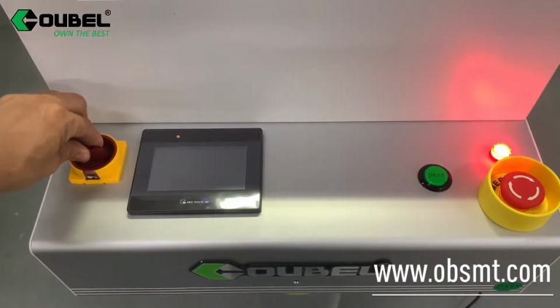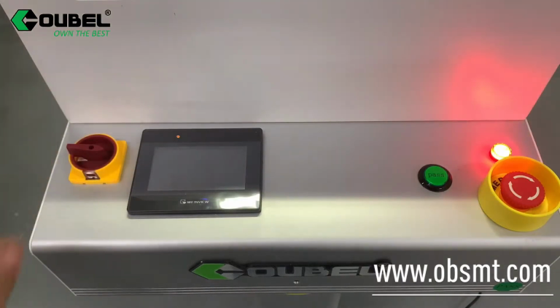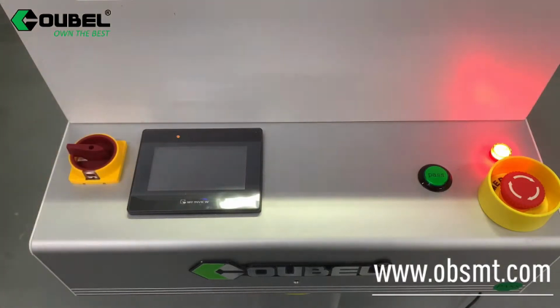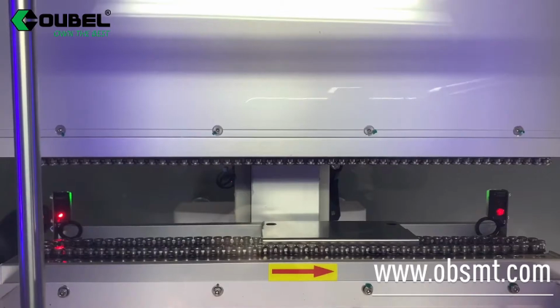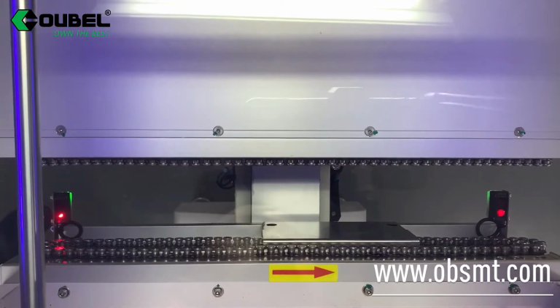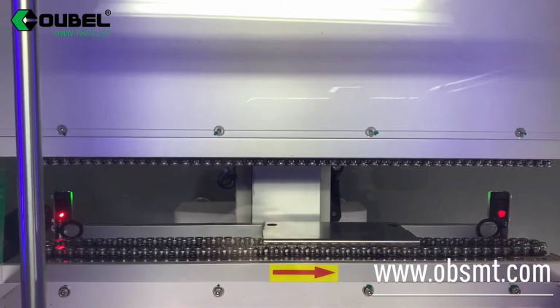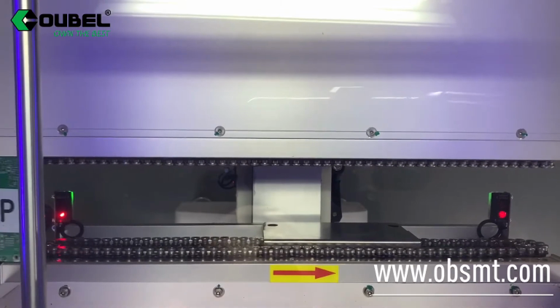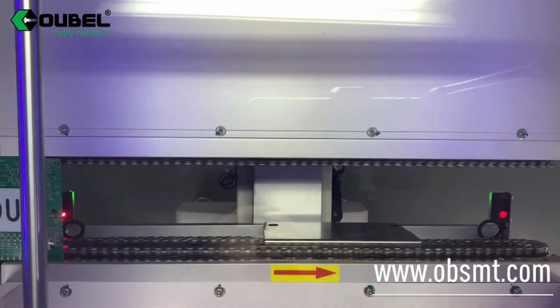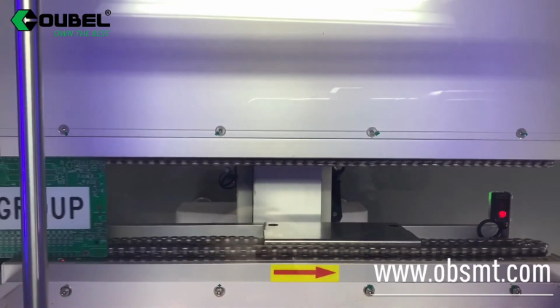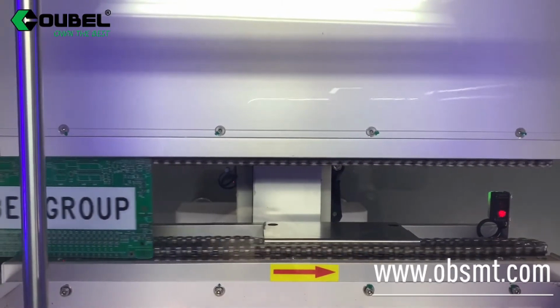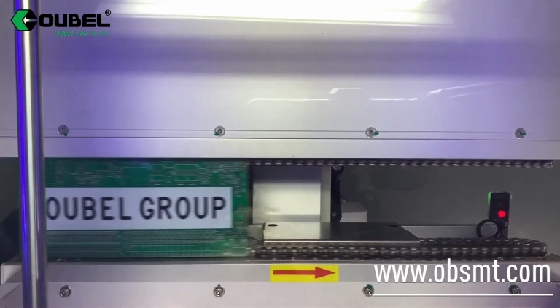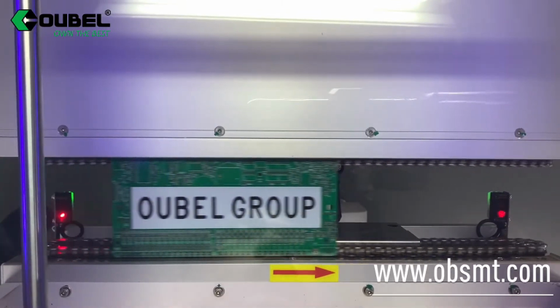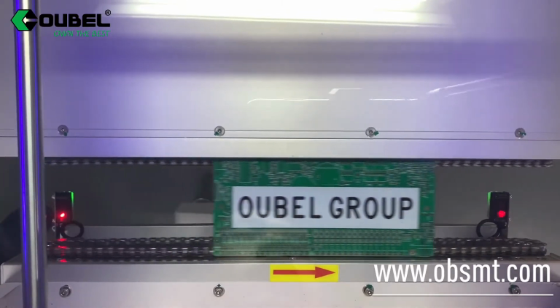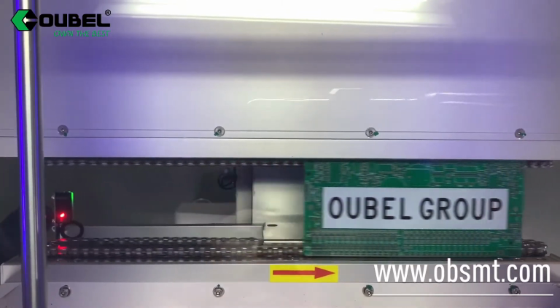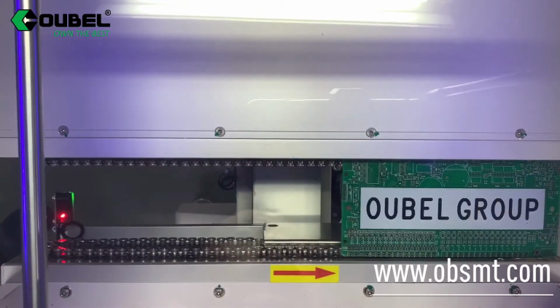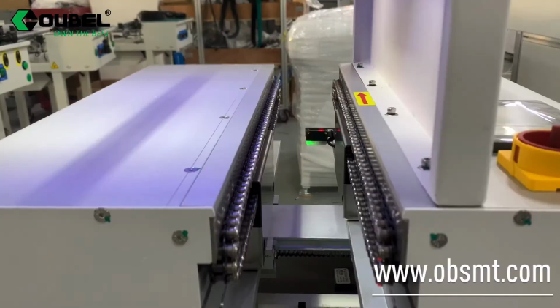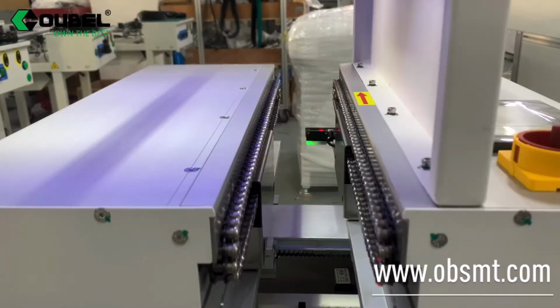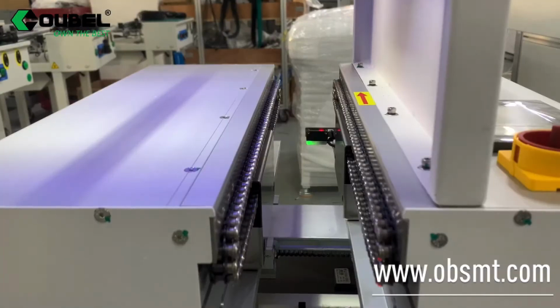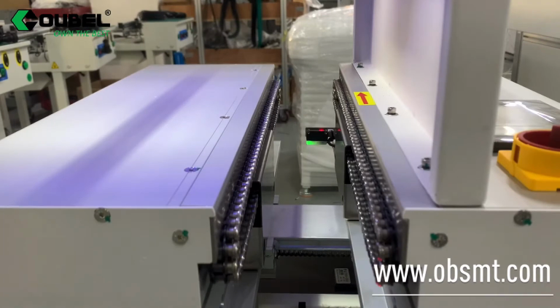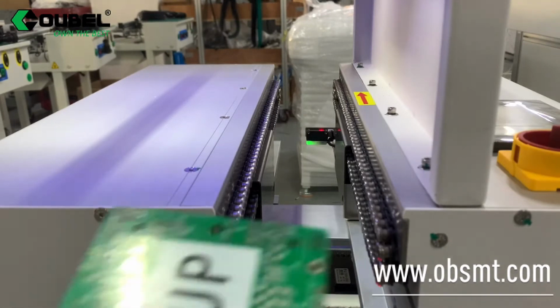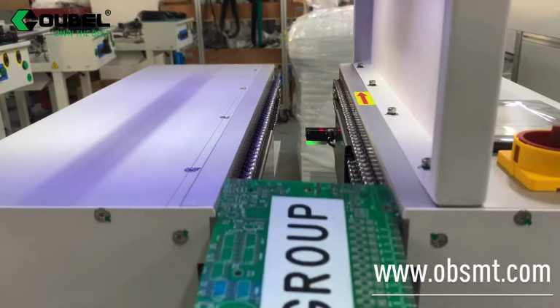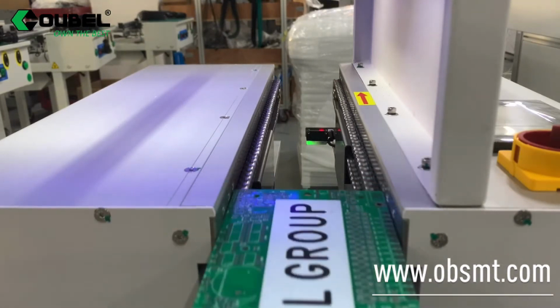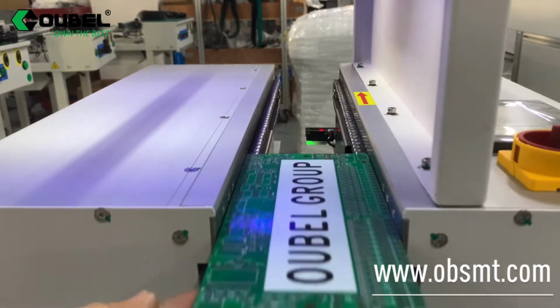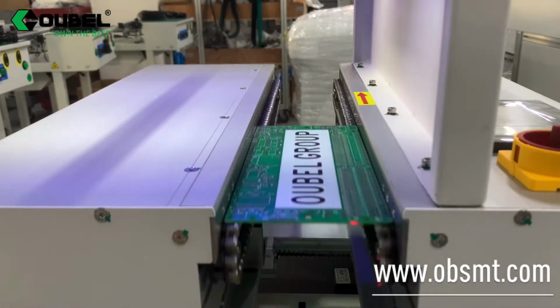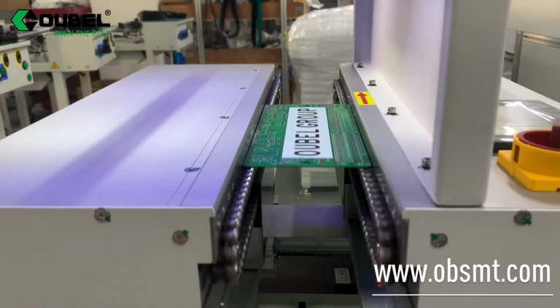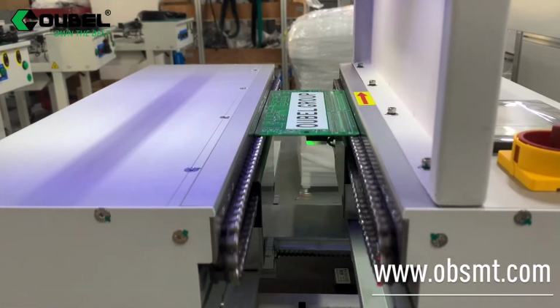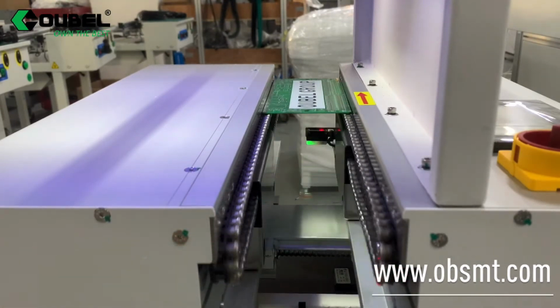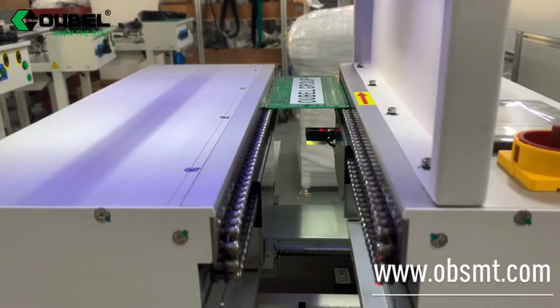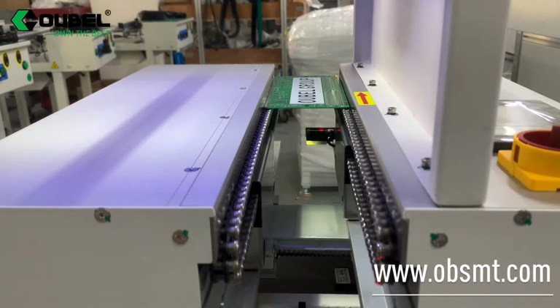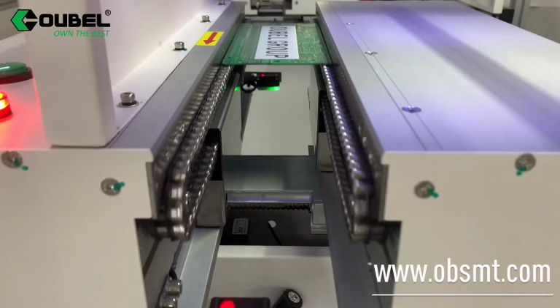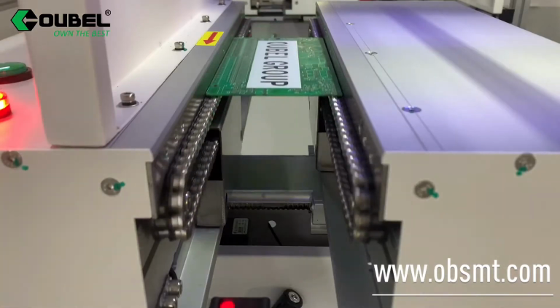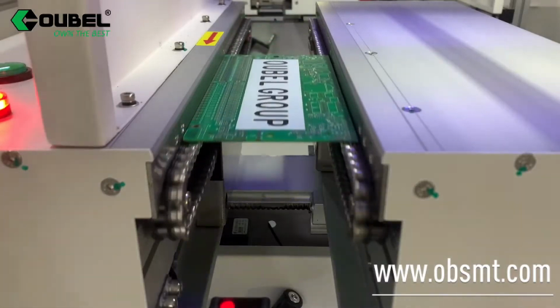Power on. The UV light is on and the machine starts to roll. The roller chain is made of stainless steel material, which means it can hold much heavier PCBs and reduce PCB friction.